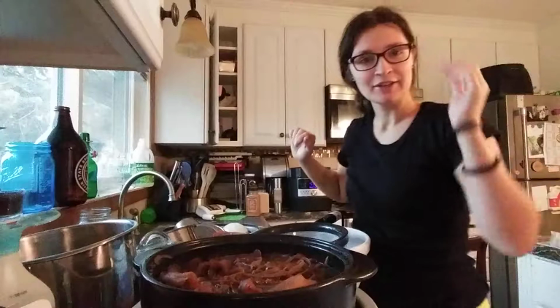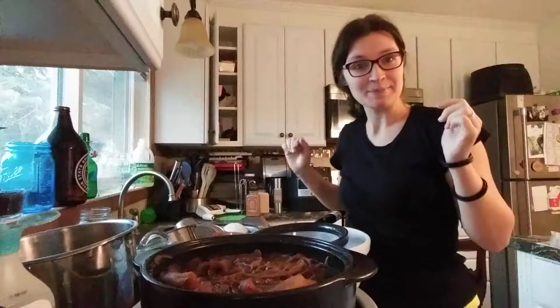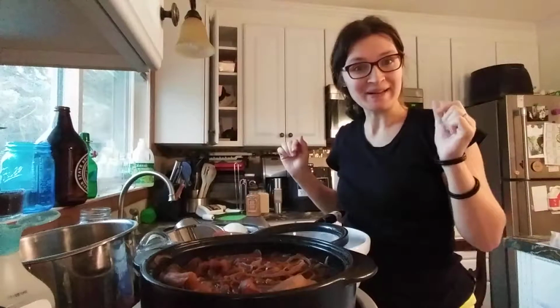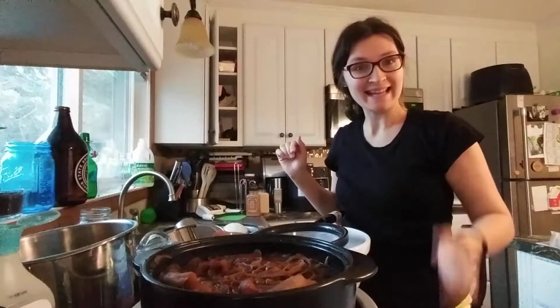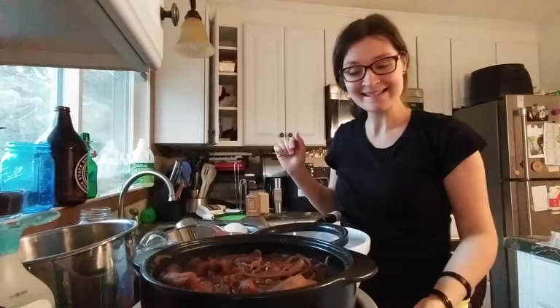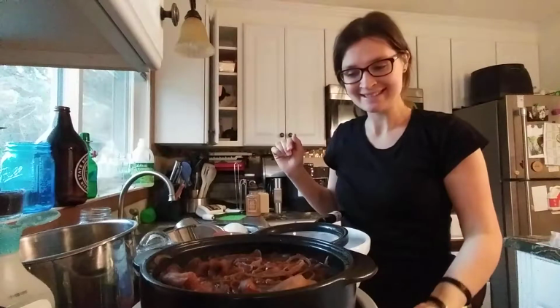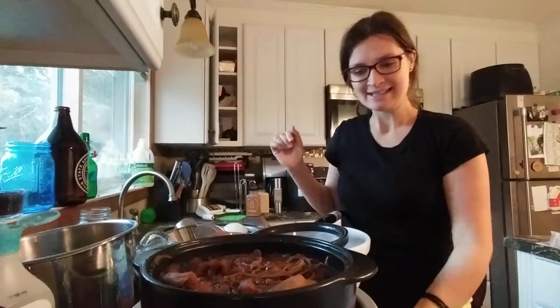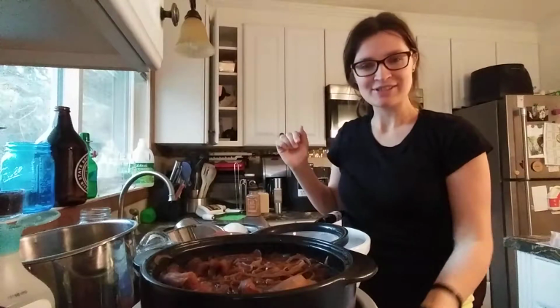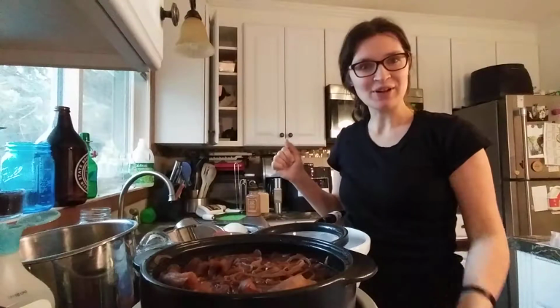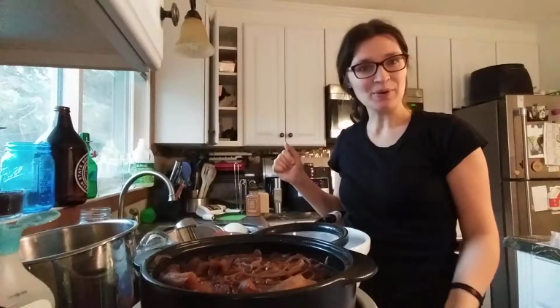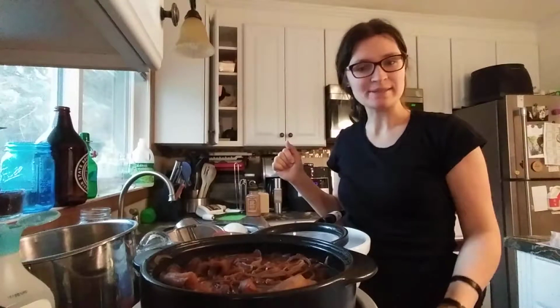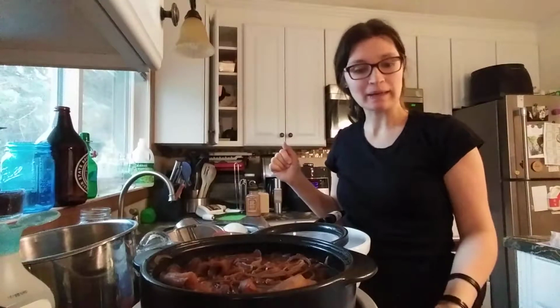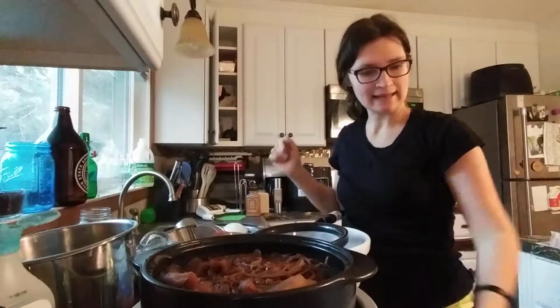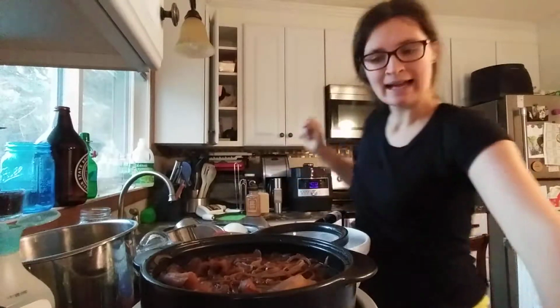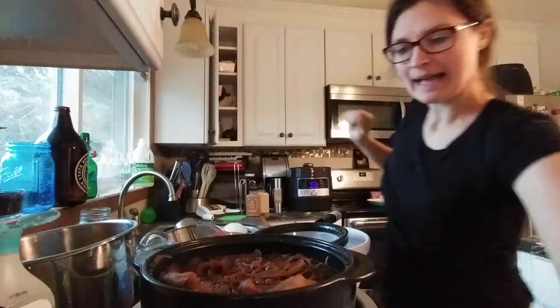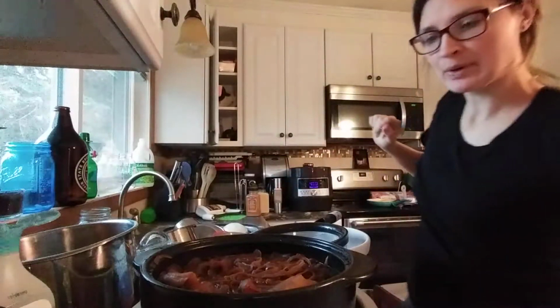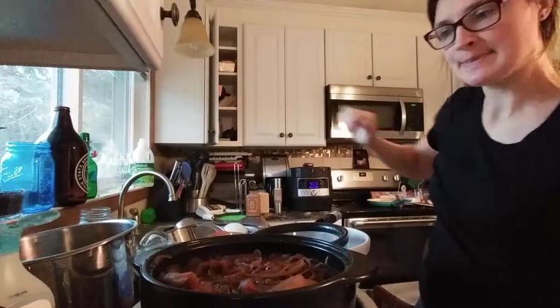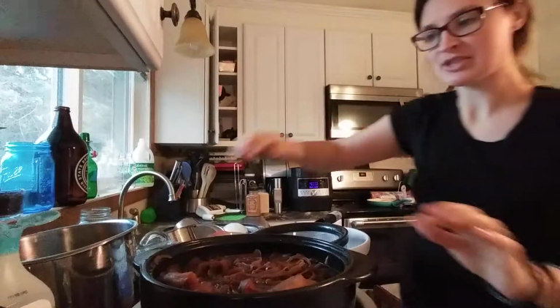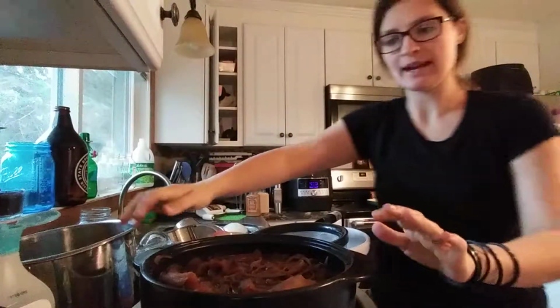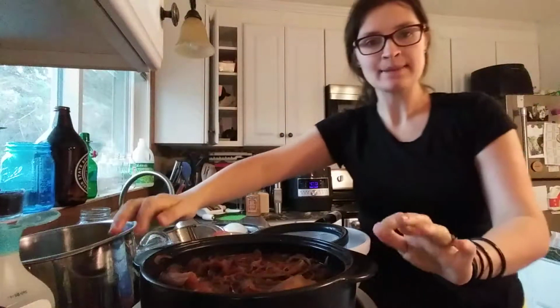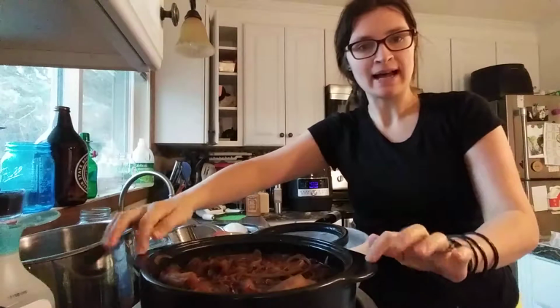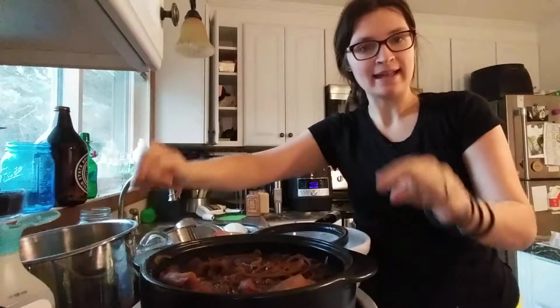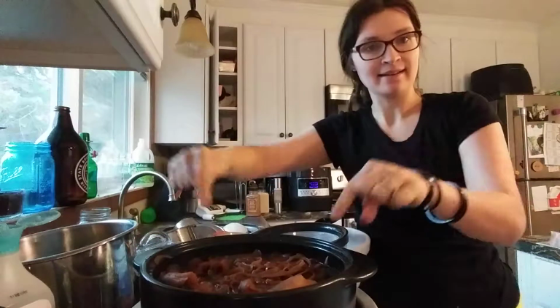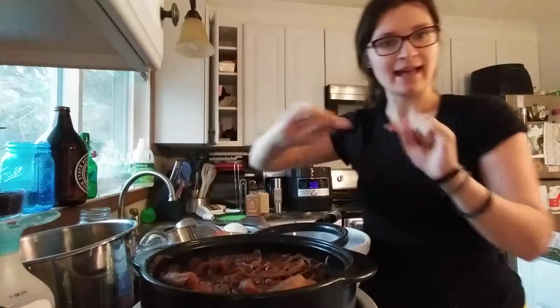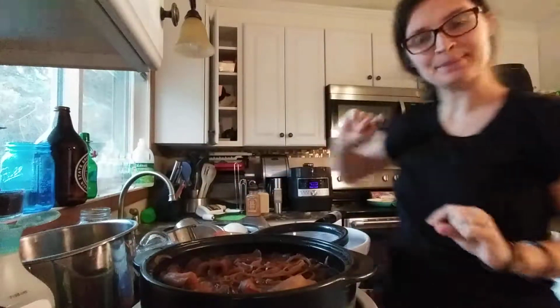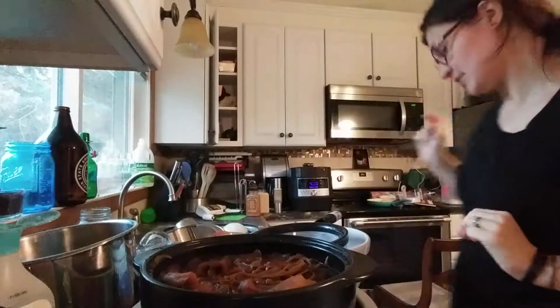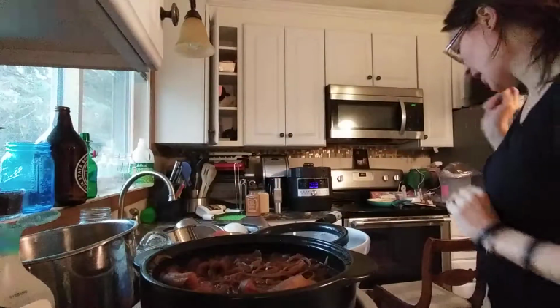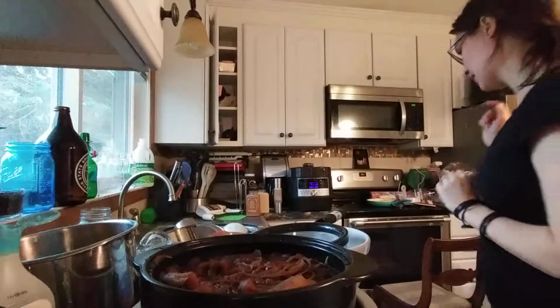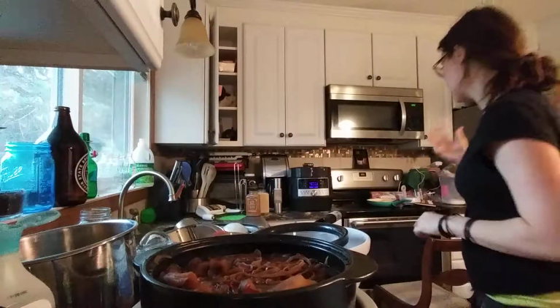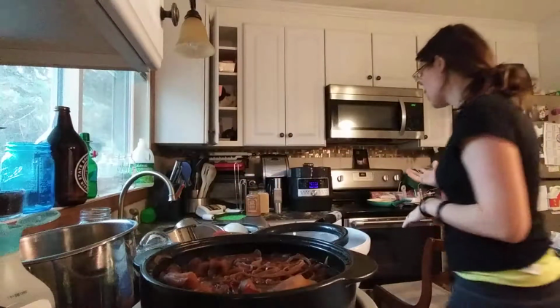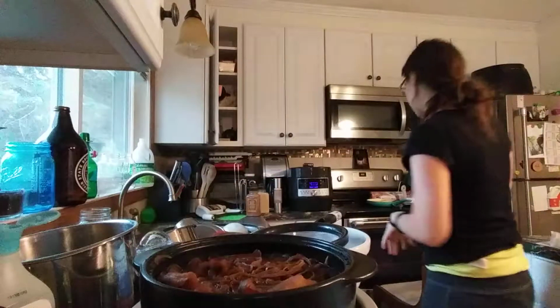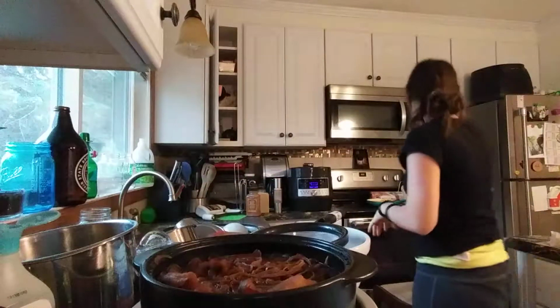Good morning. So, this morning I'm going to be straining my apple juice that I made.